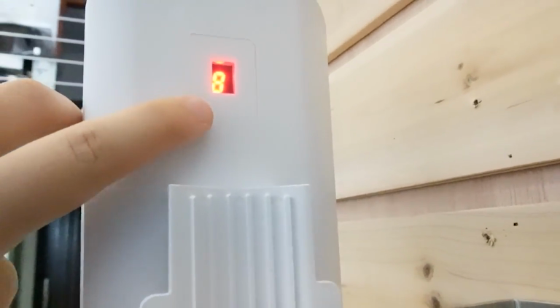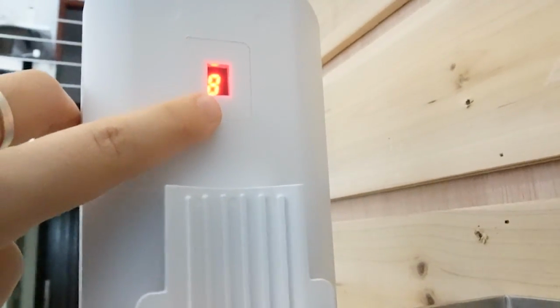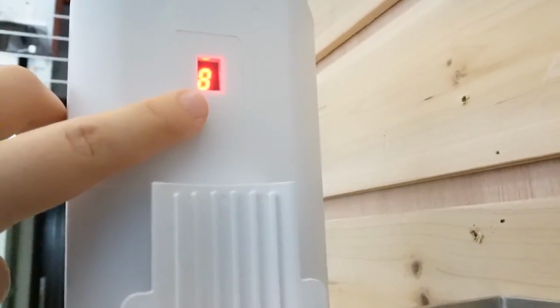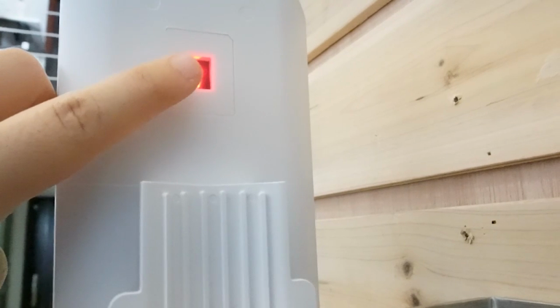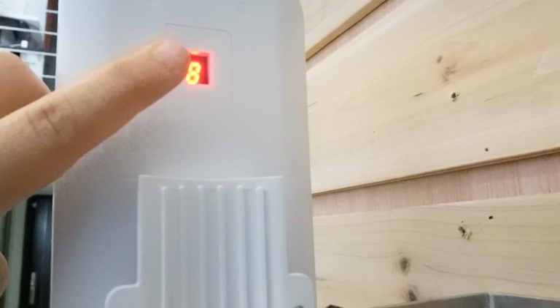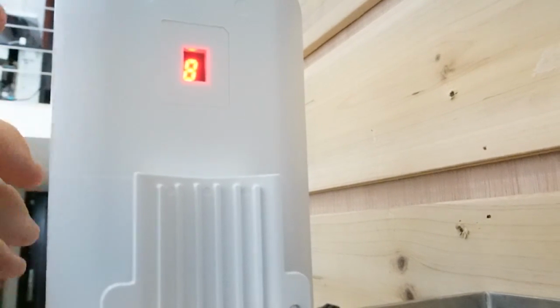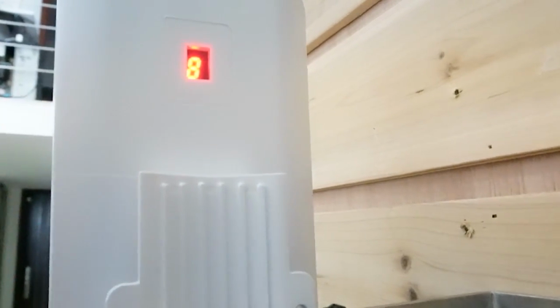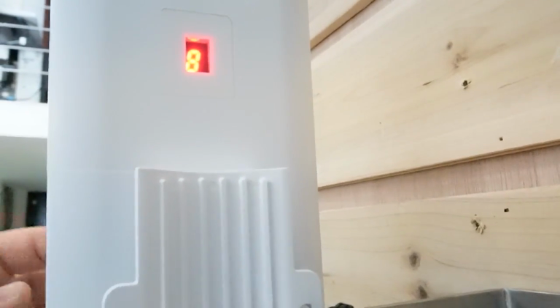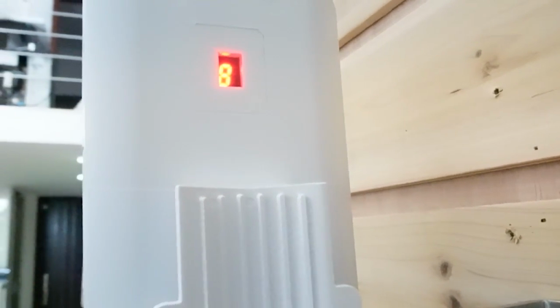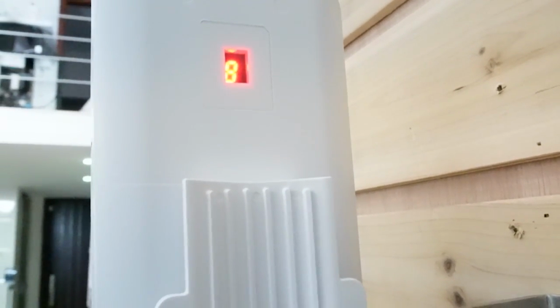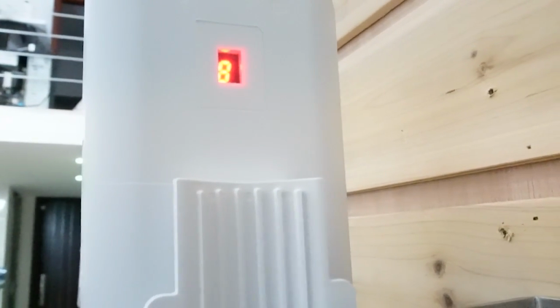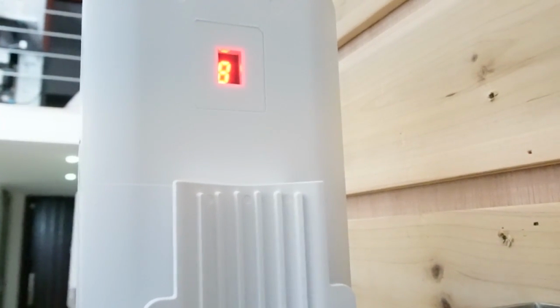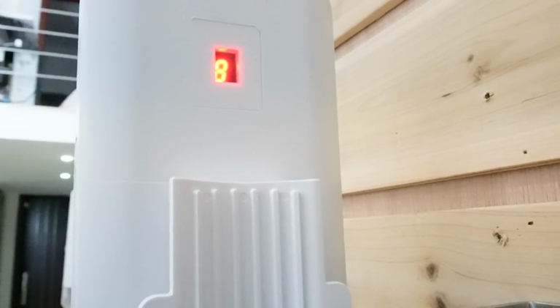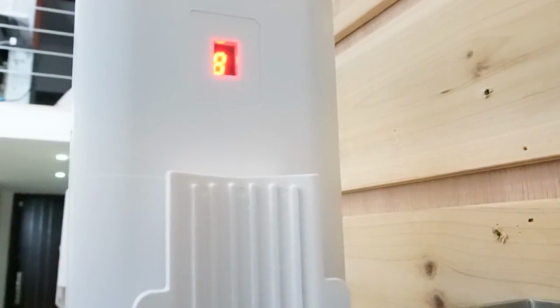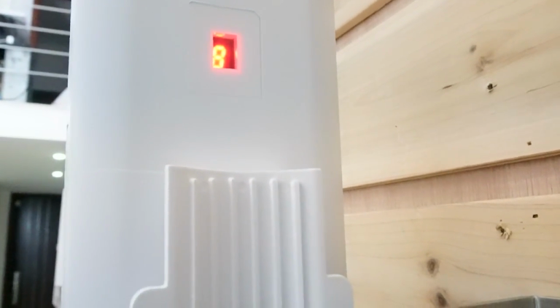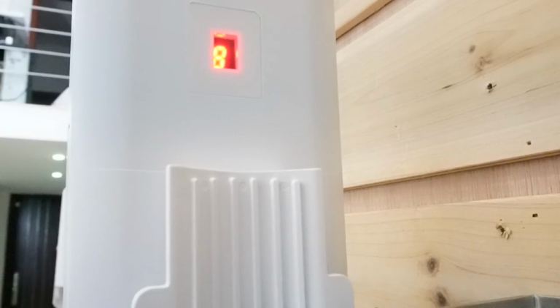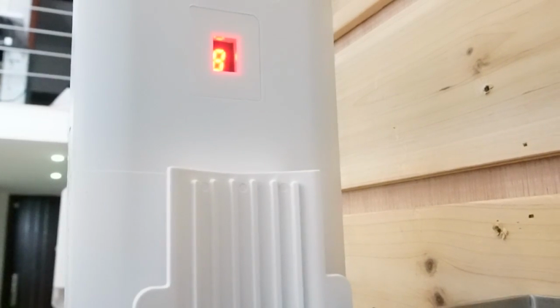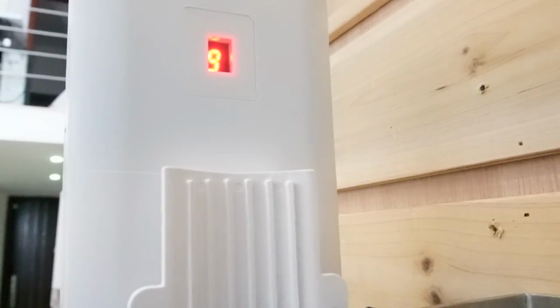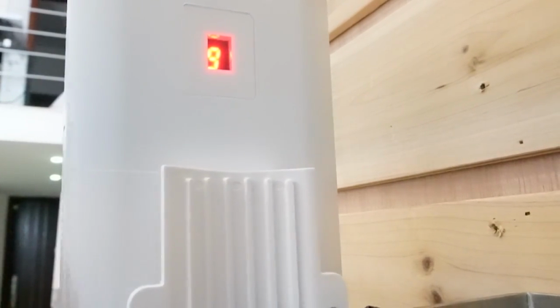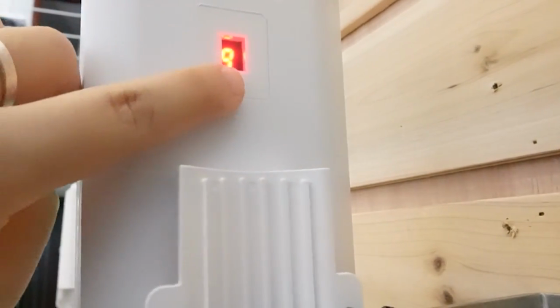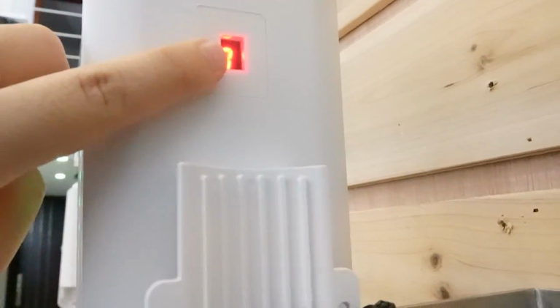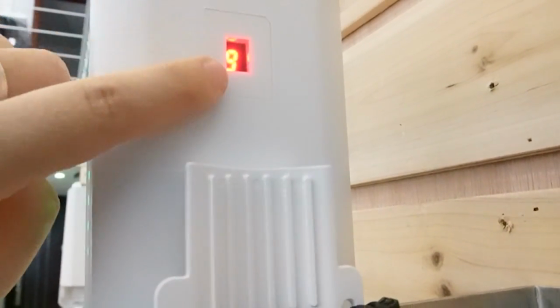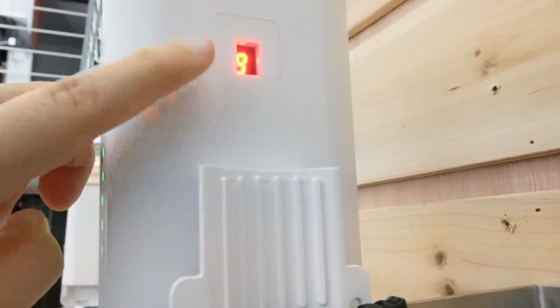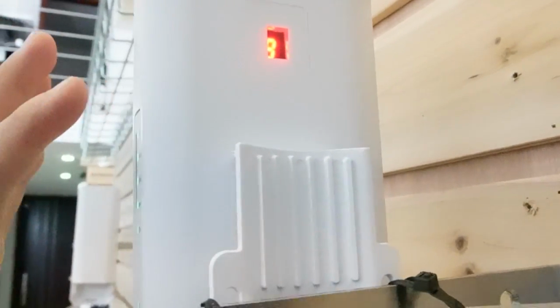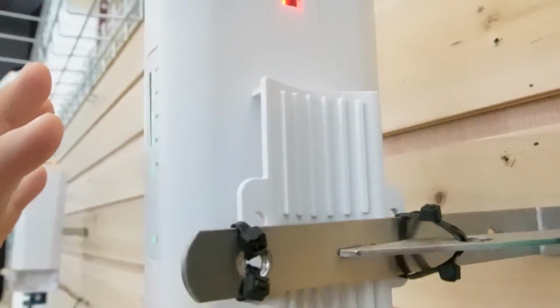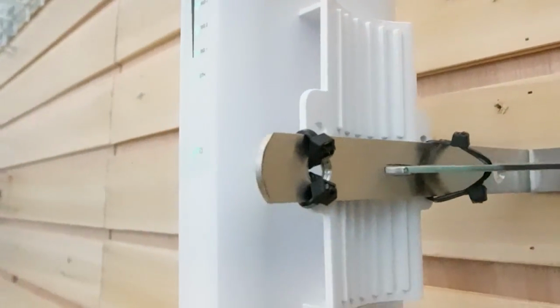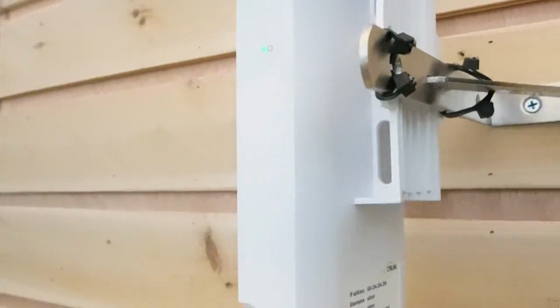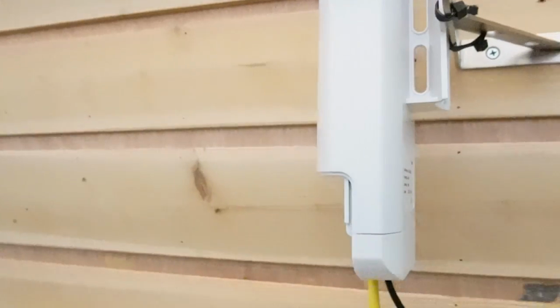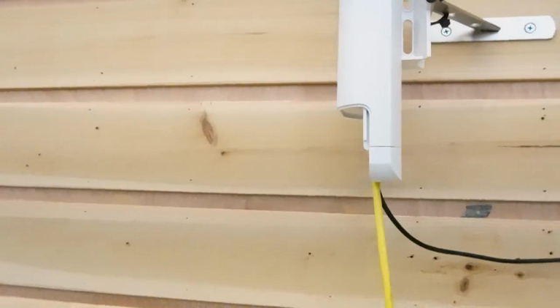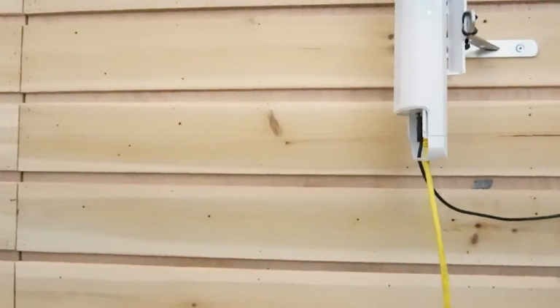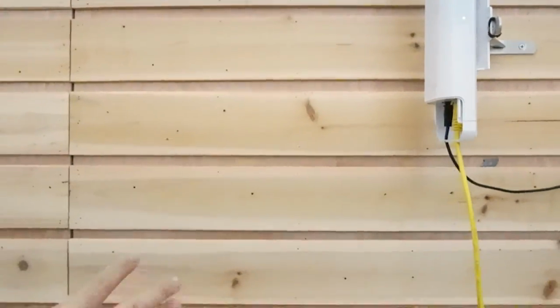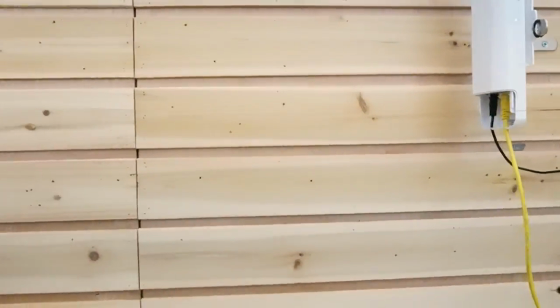And this is the channel number. I have number 8 now. Remember the button in the front — I'm going to simply press it and change it to number 9. Remember this number because we are going to match the numbers together.